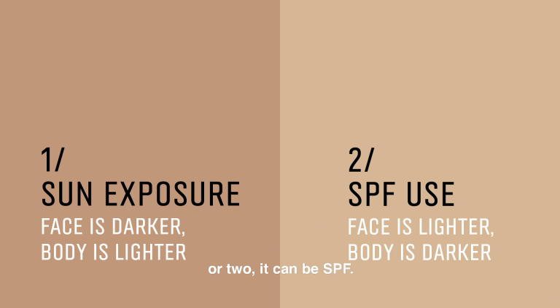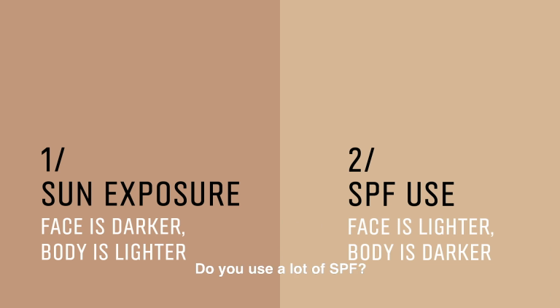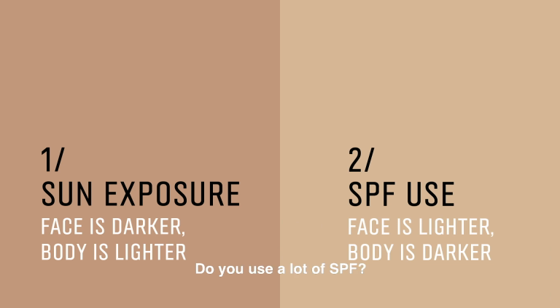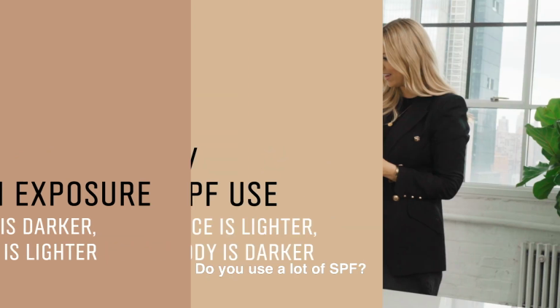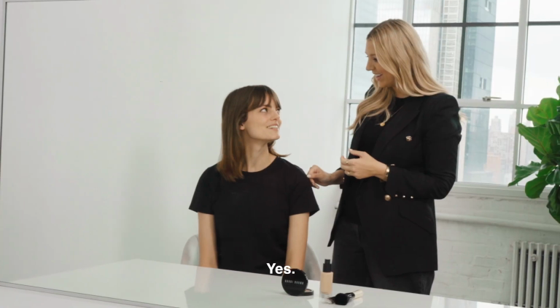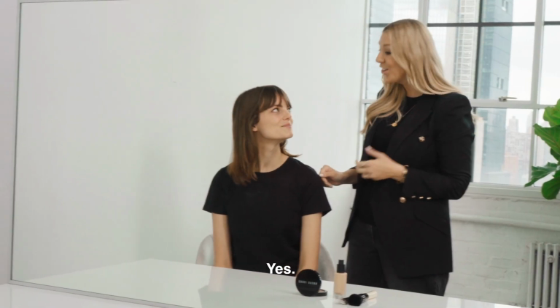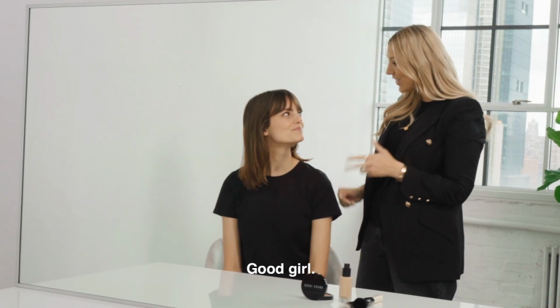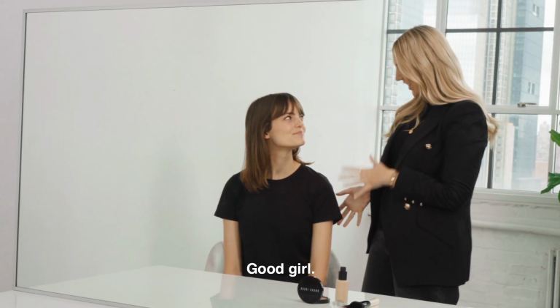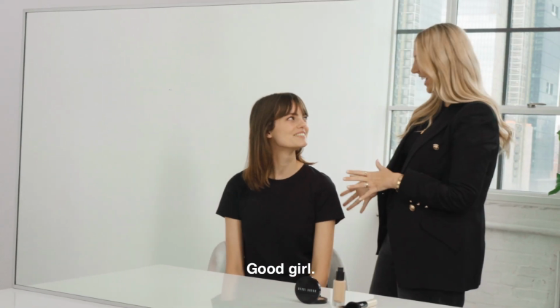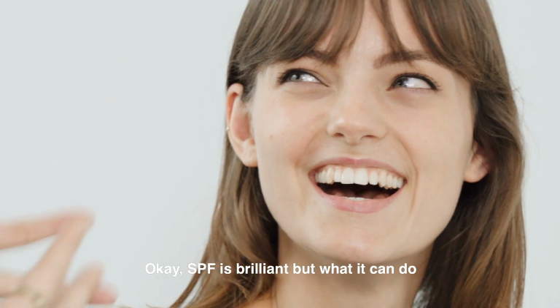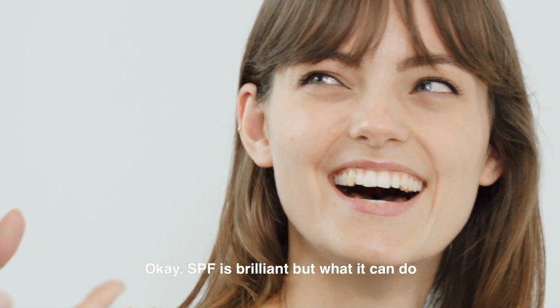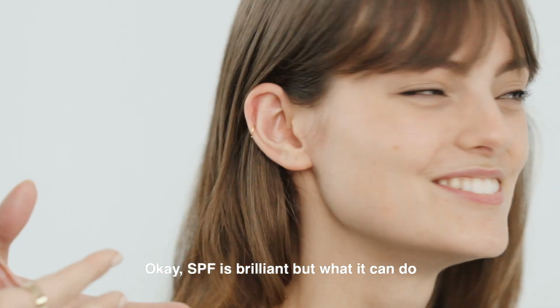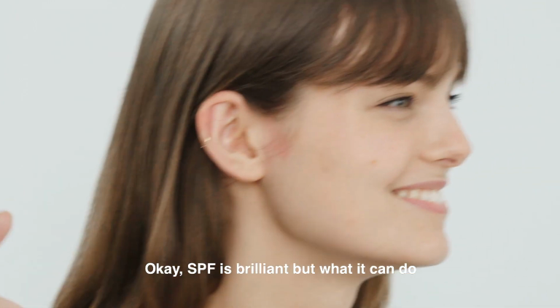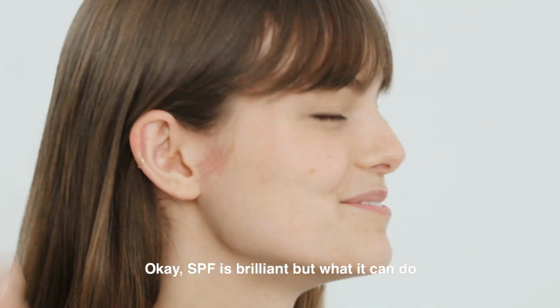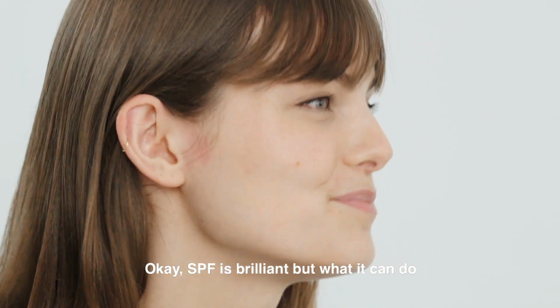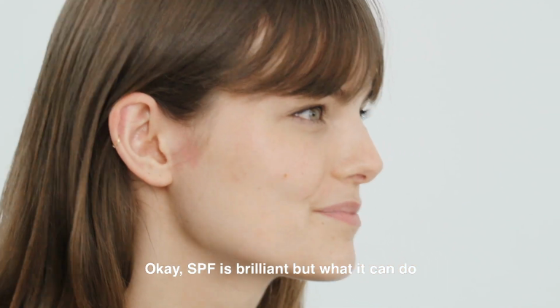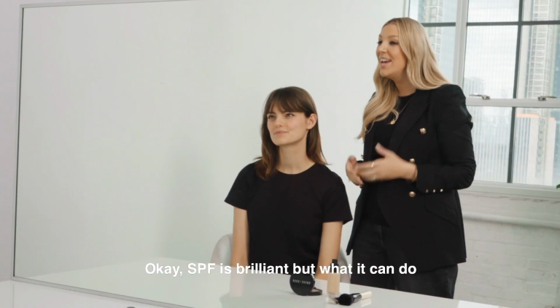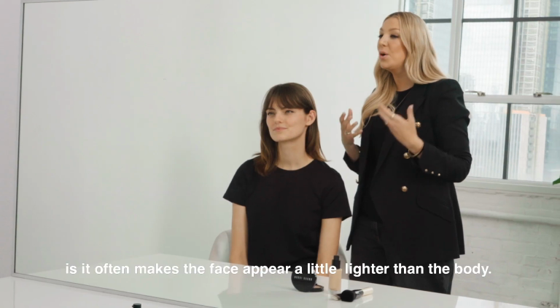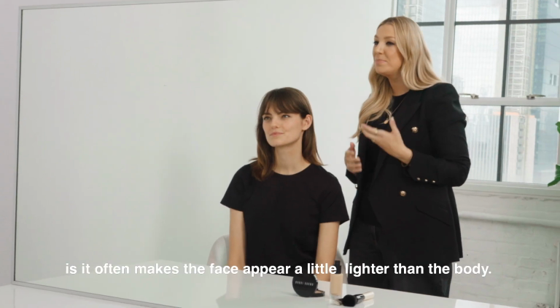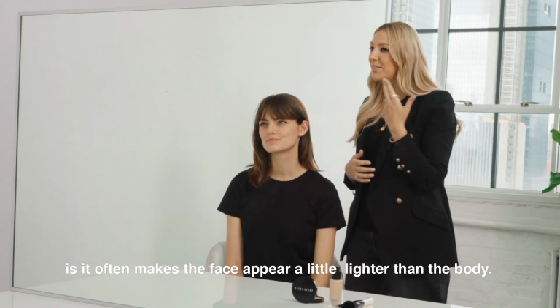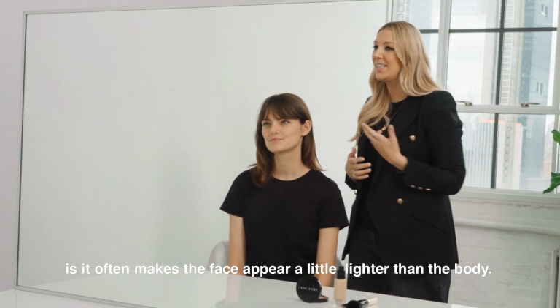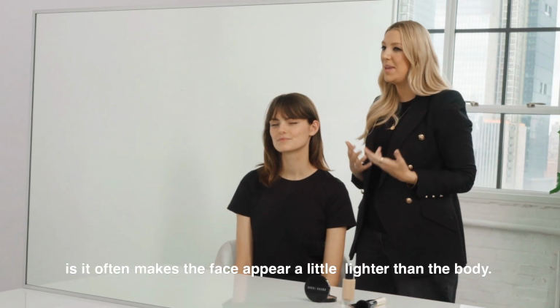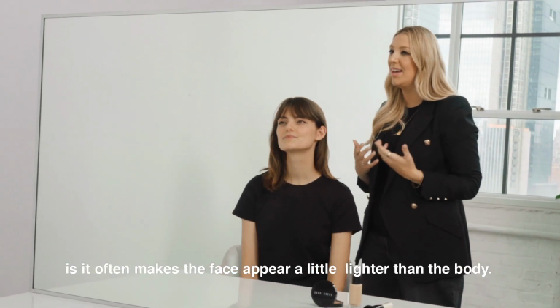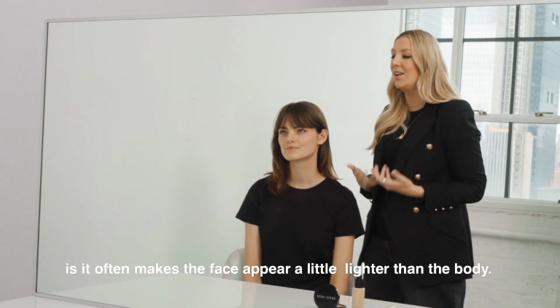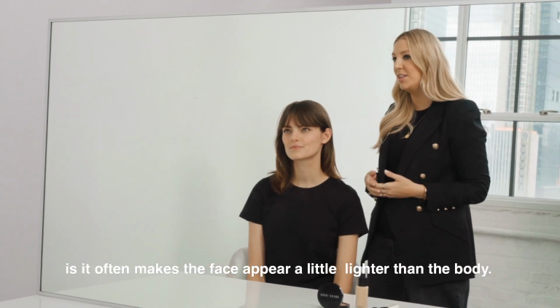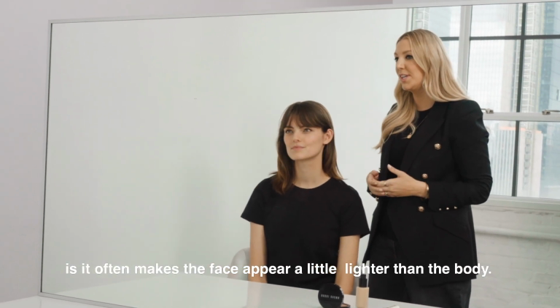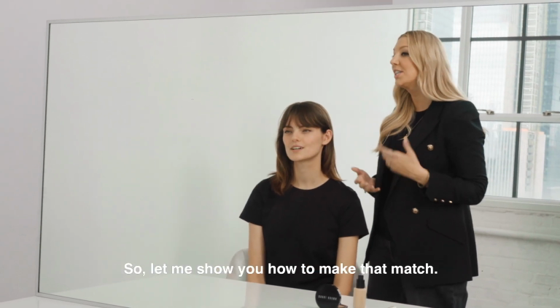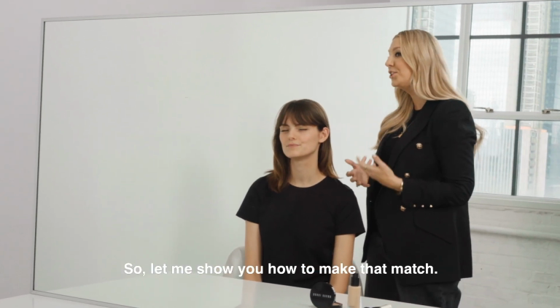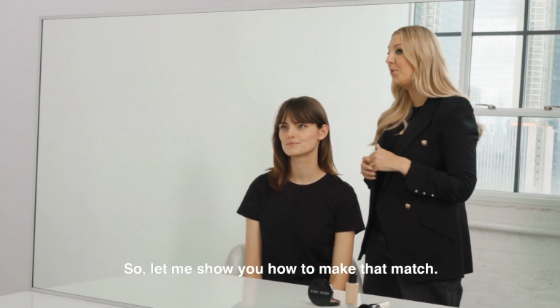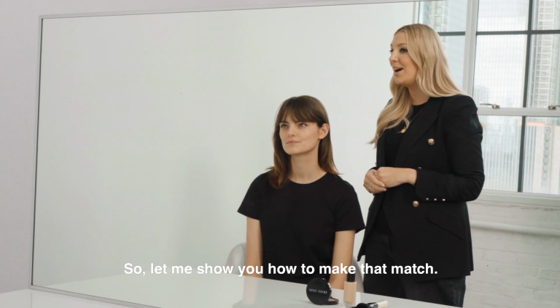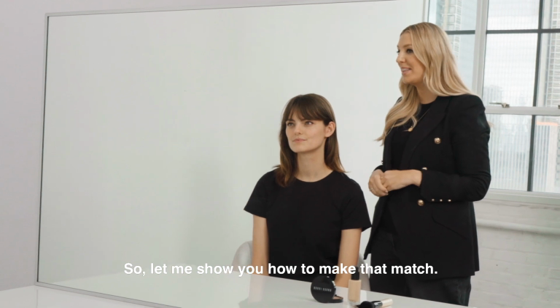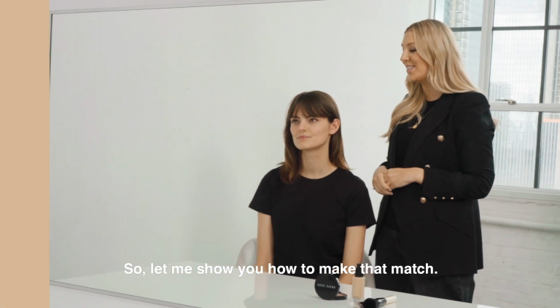Do you use a lot of SPF? Yes. Good girl. Okay, now SPF is brilliant, but what it can do is it often makes the face appear a little lighter than the body, so let me show you how to make that match.